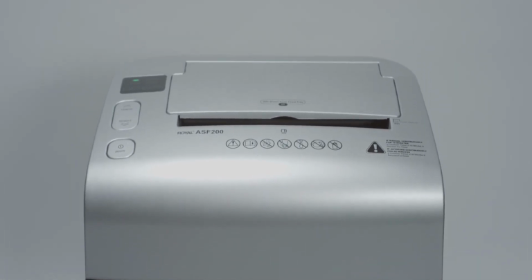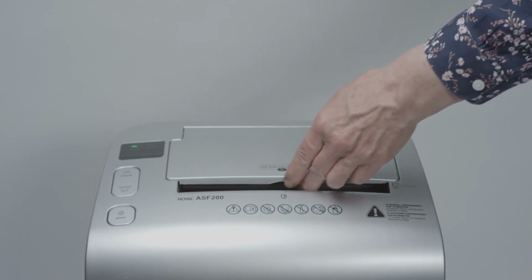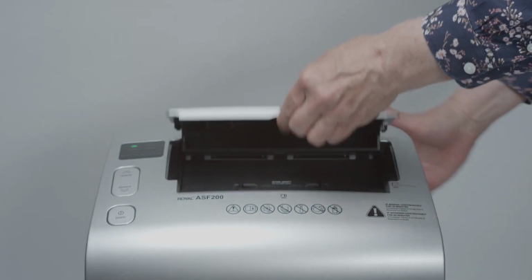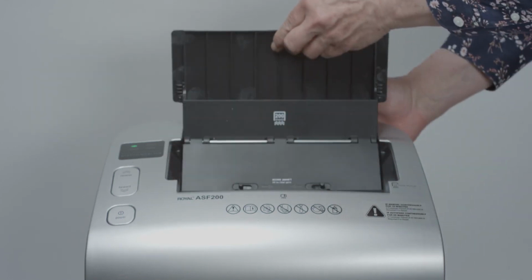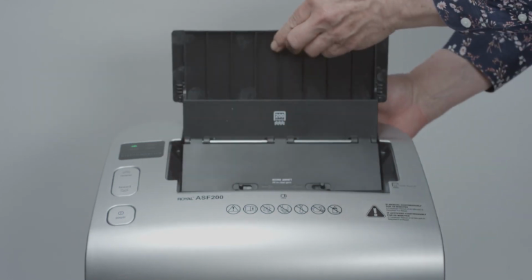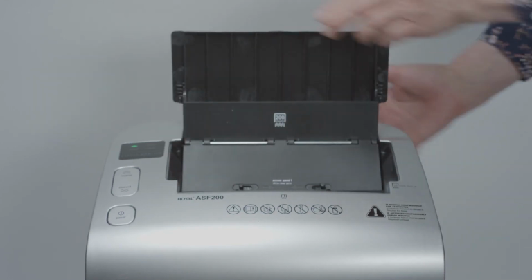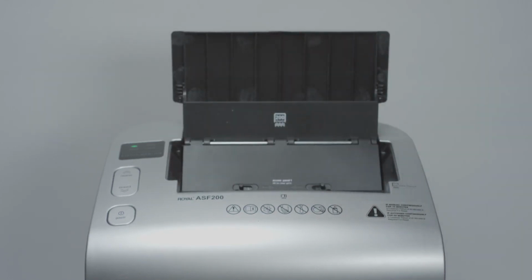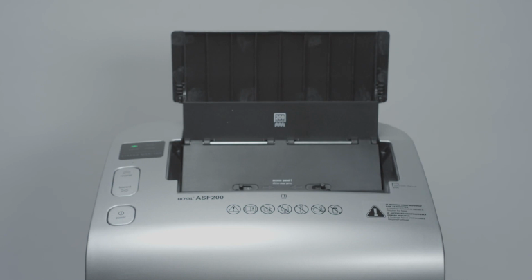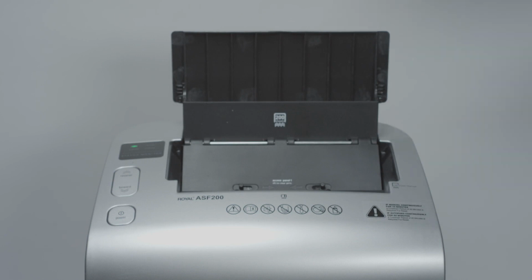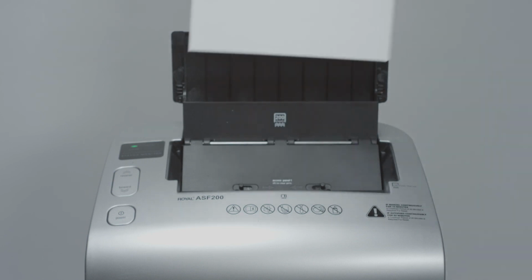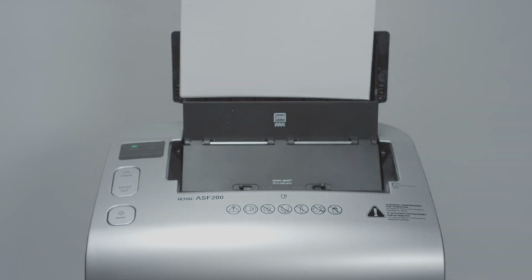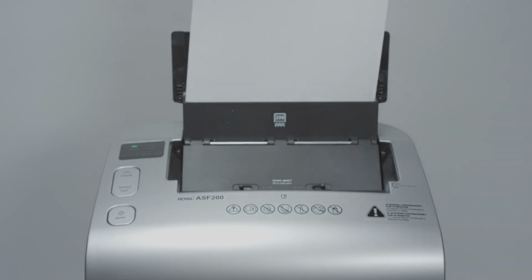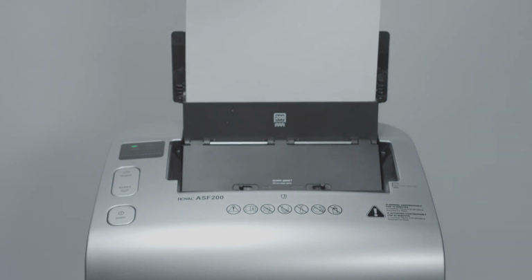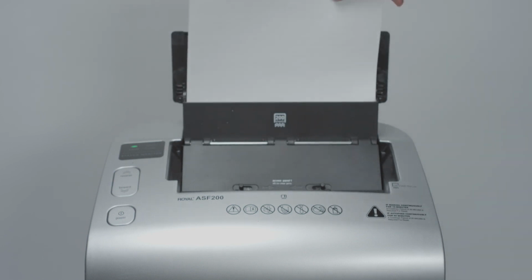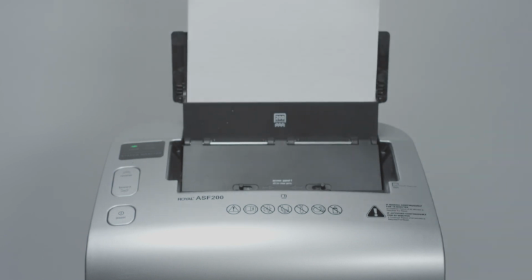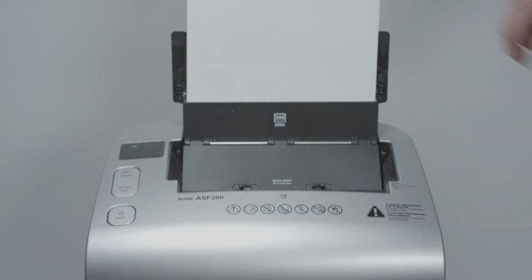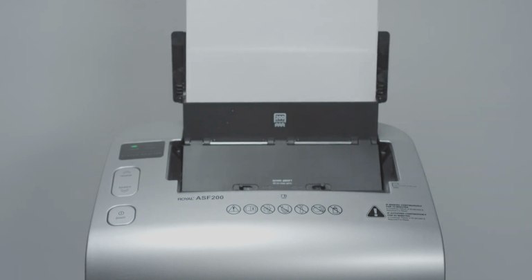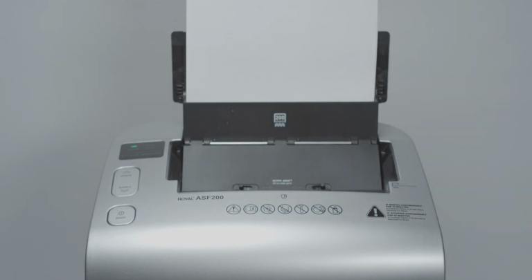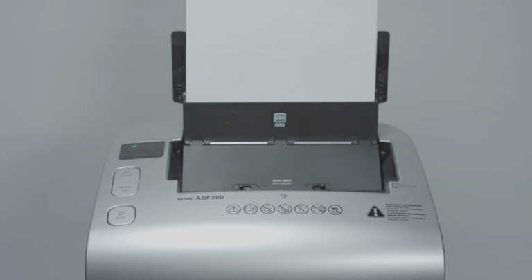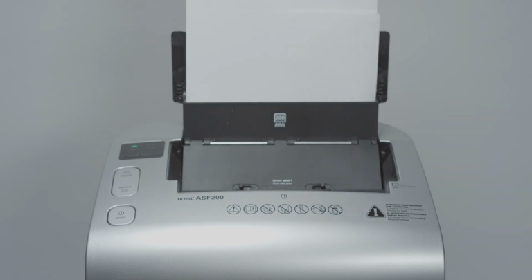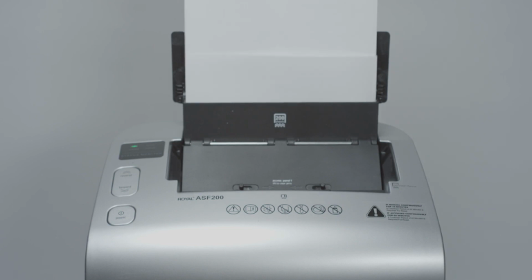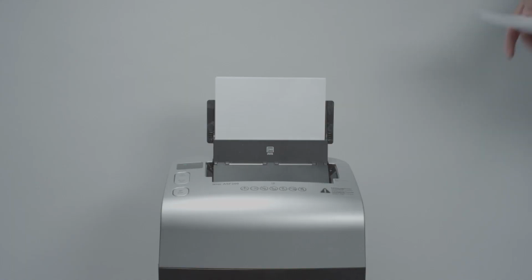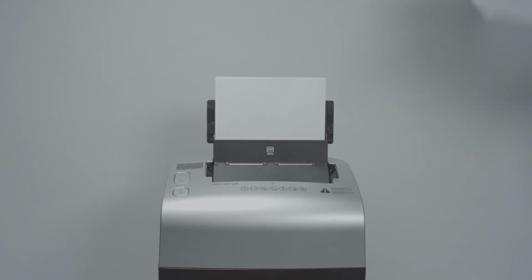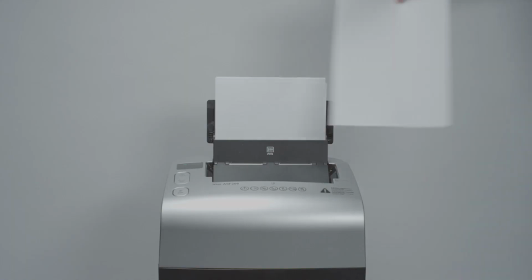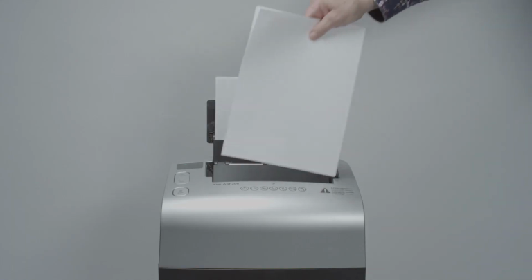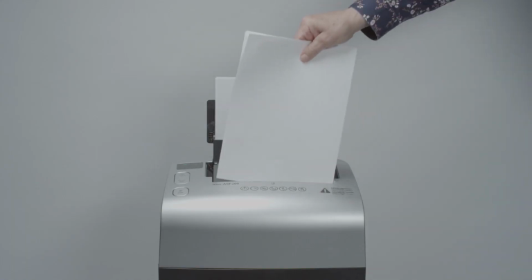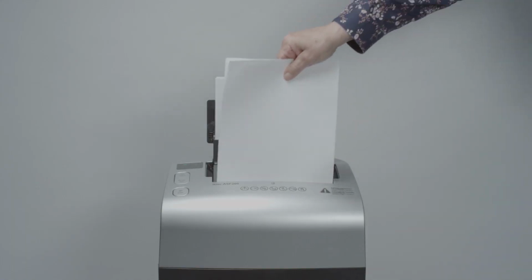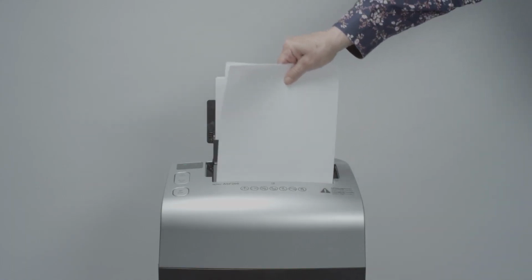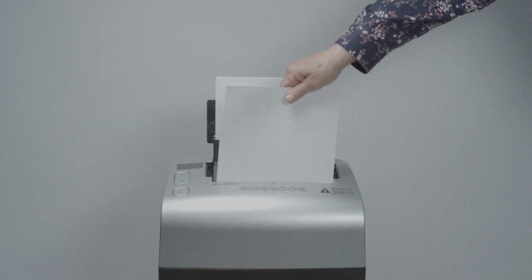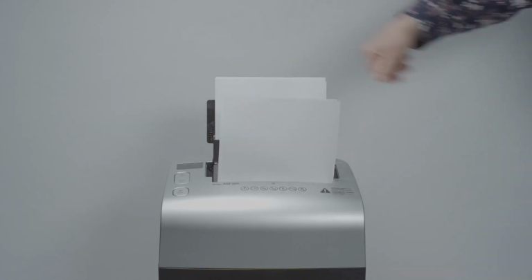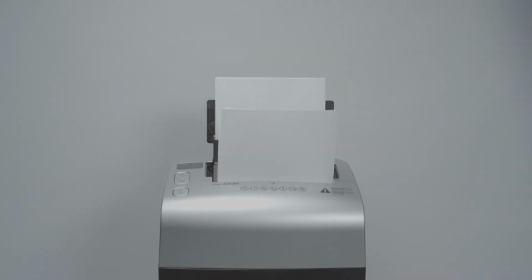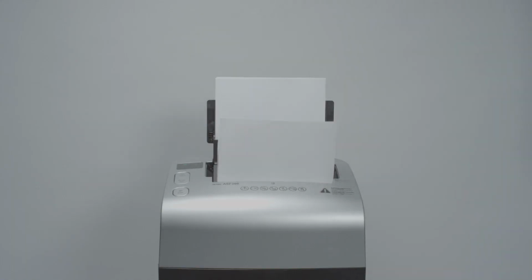To utilize automatic shredding, simply lift the auto-feed tray until fully extended and place as many as 200 sheets into the tray. Up to 10 sheets at a time can be shredded manually while sheets are automatically feeding.